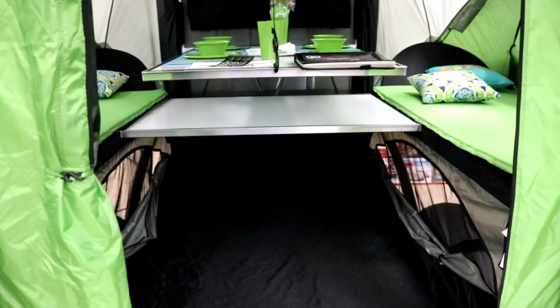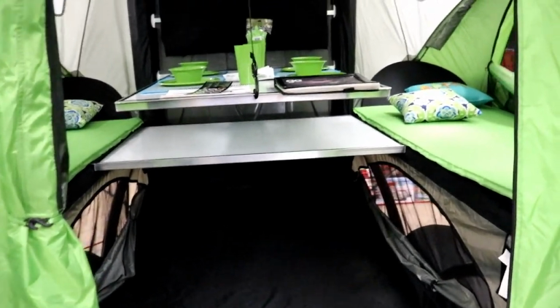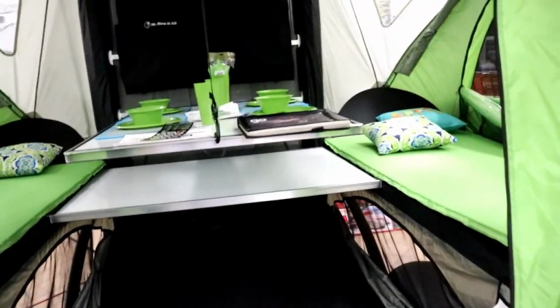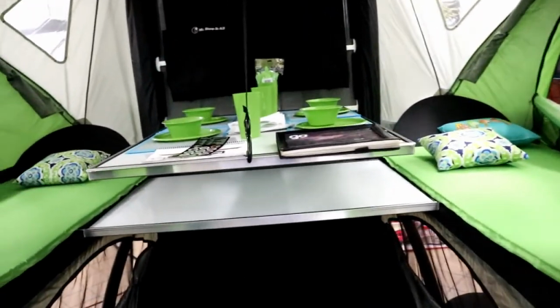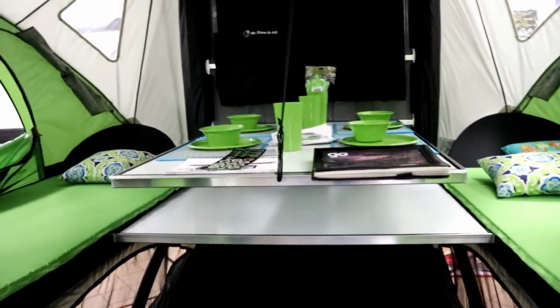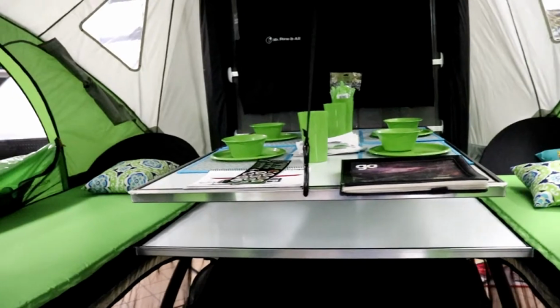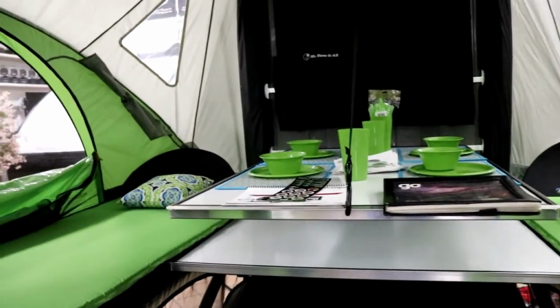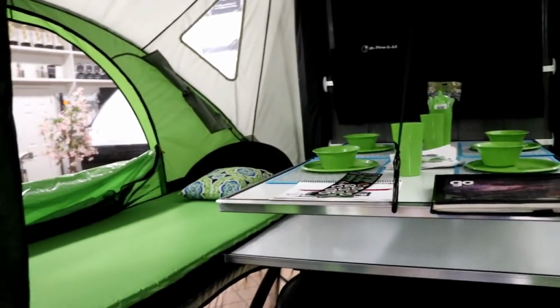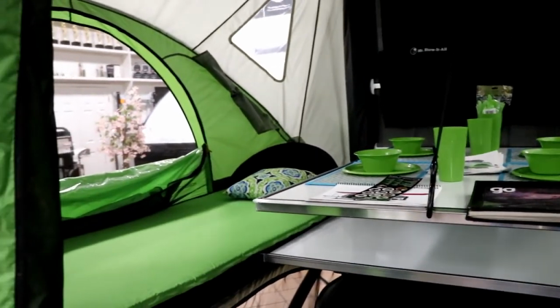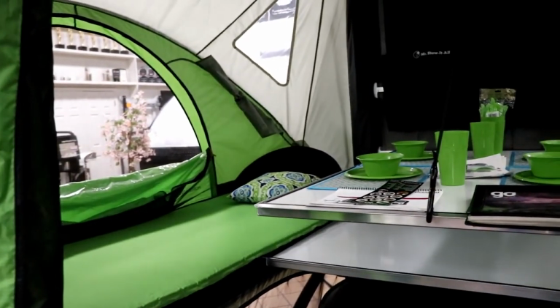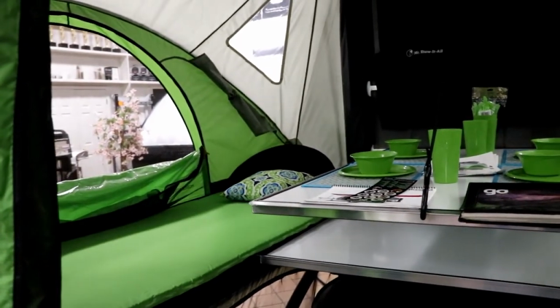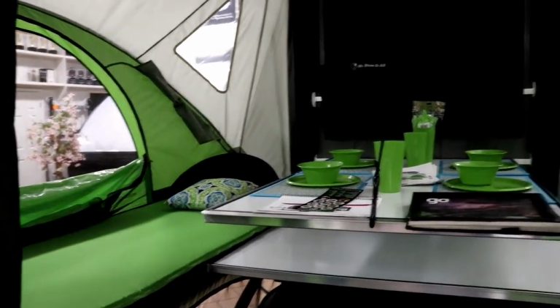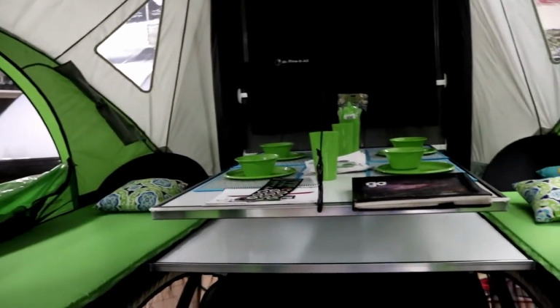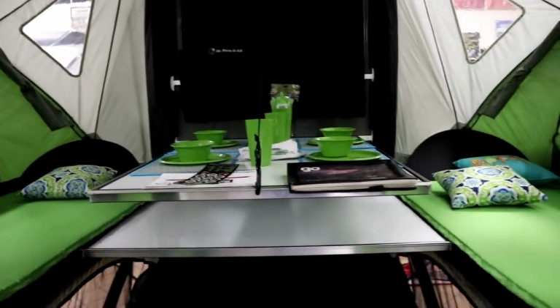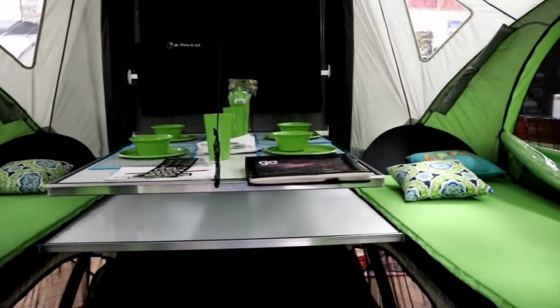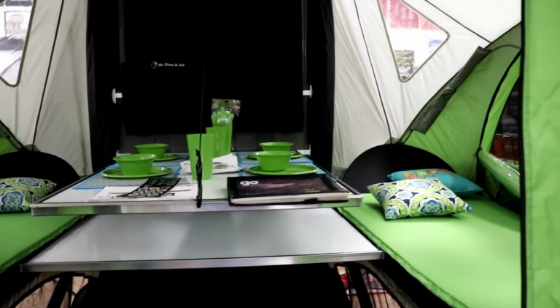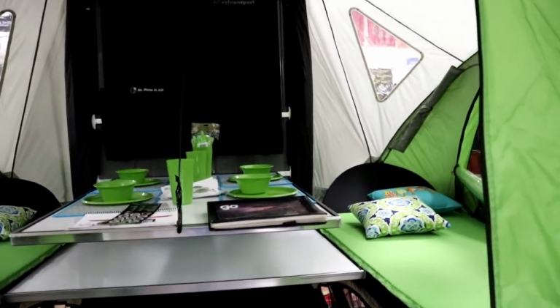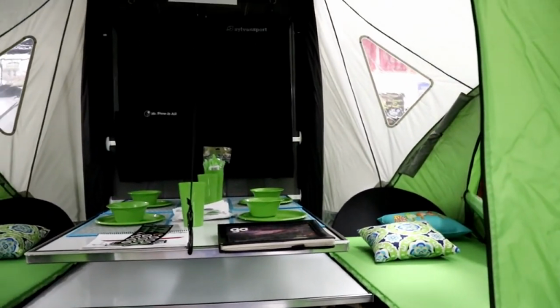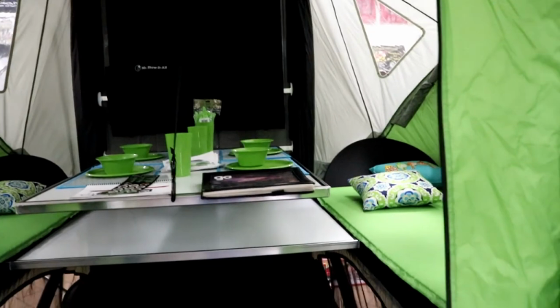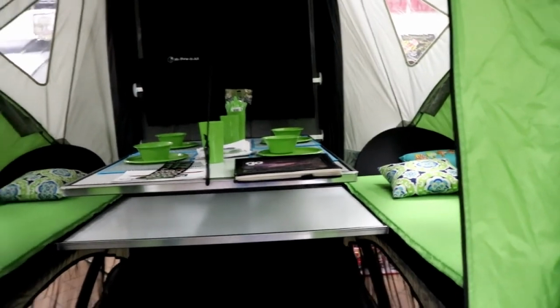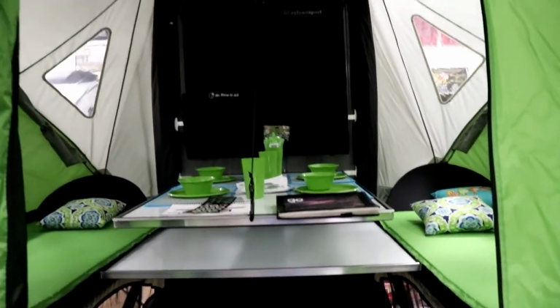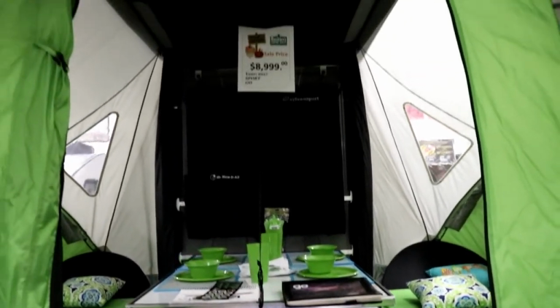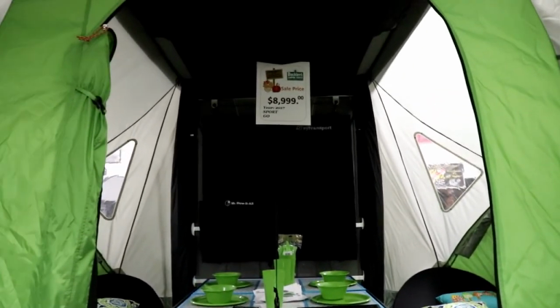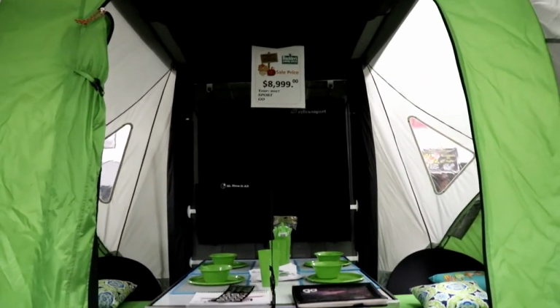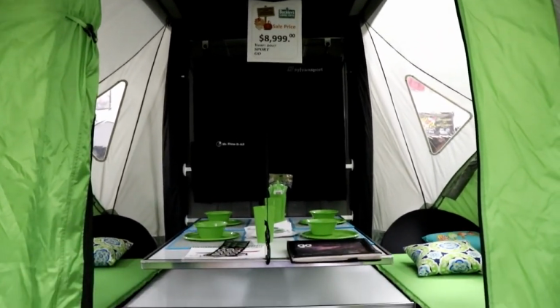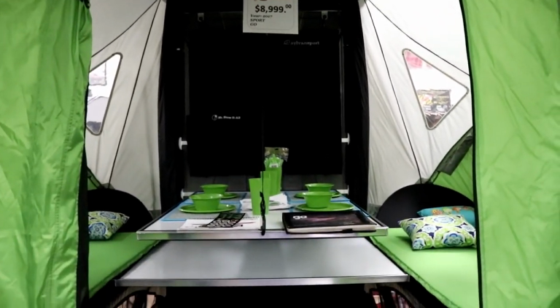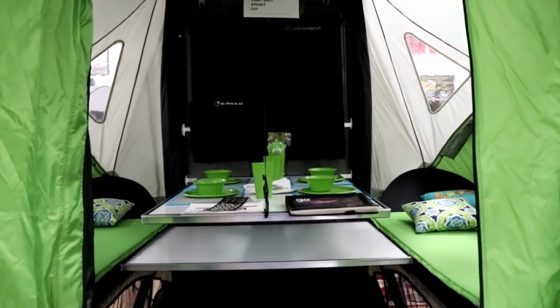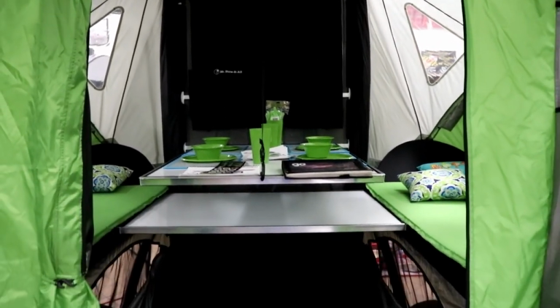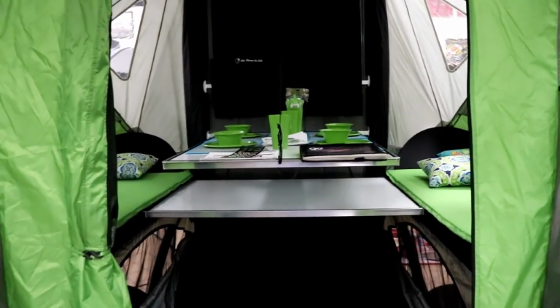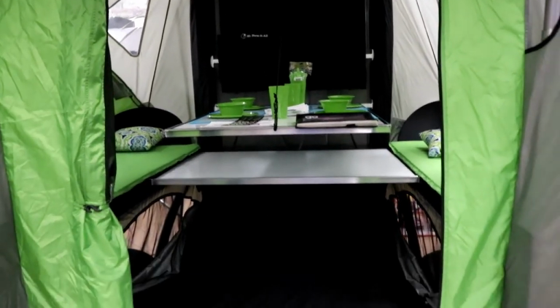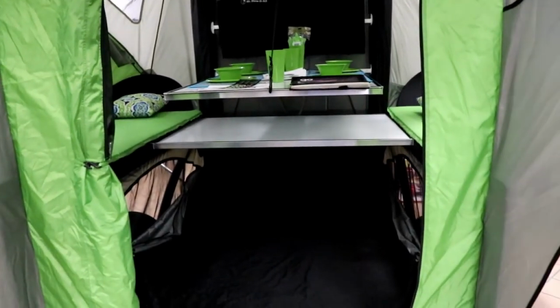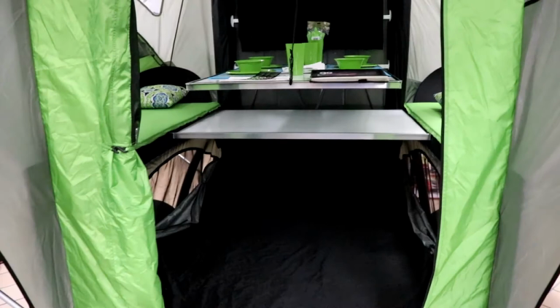Pop-ups can be very, very basic sometimes, where you basically just have two beds, a table, and some storage for things. So this could be one type of a pop-up.